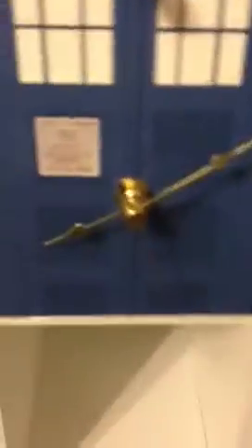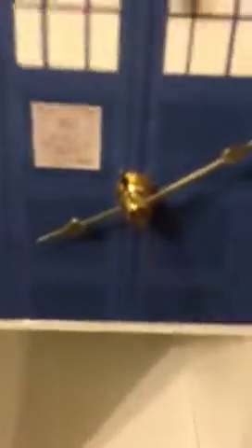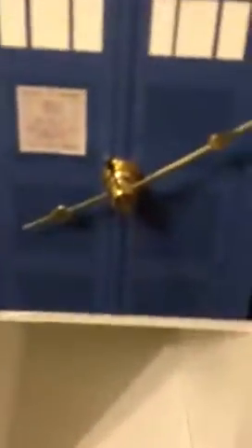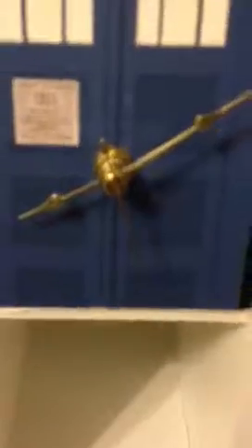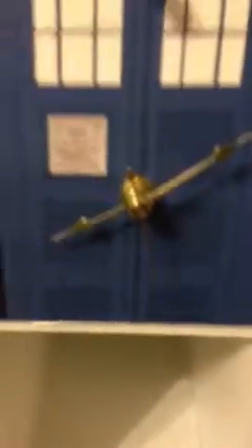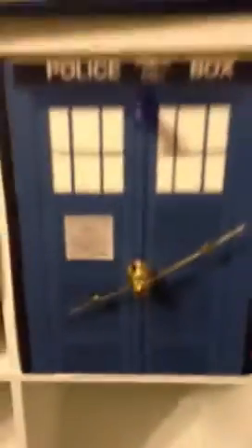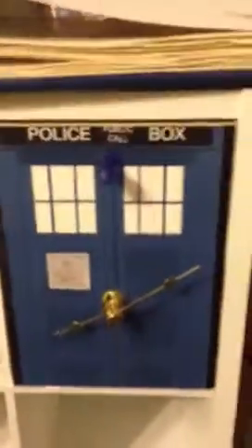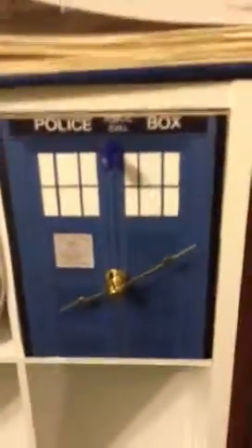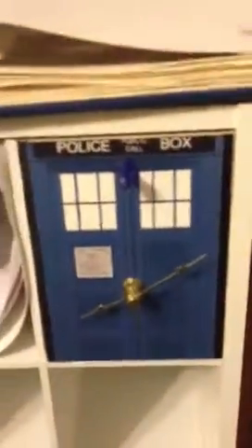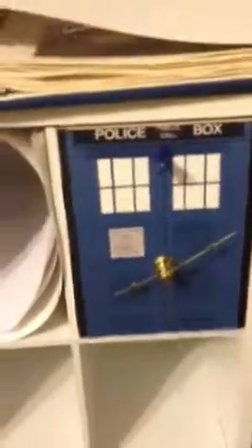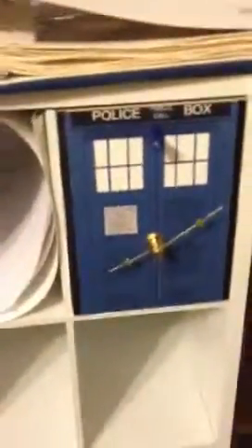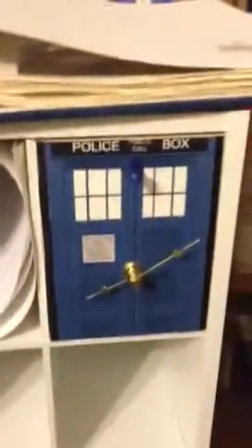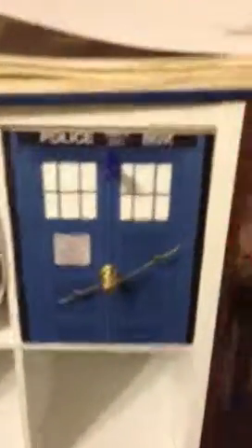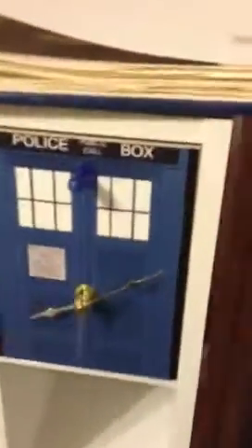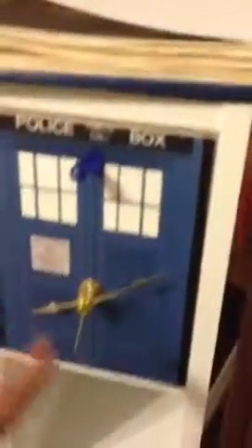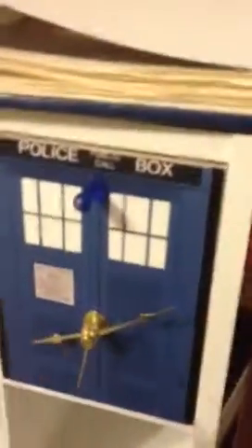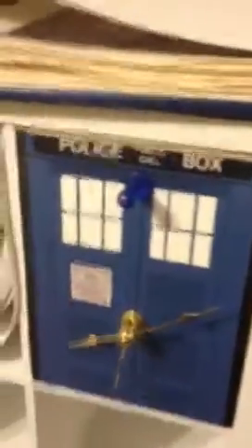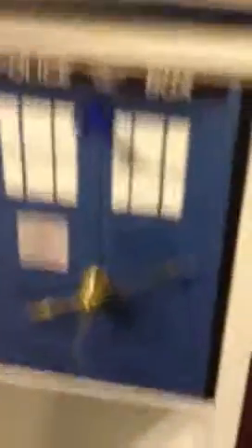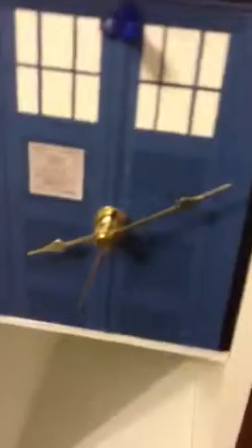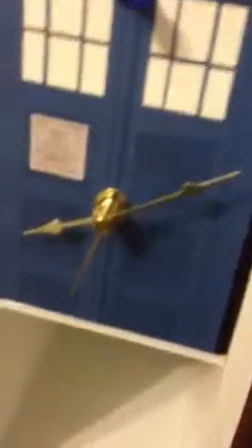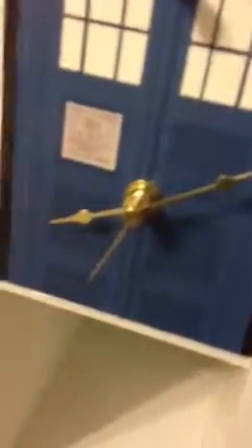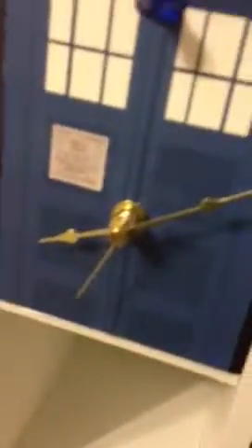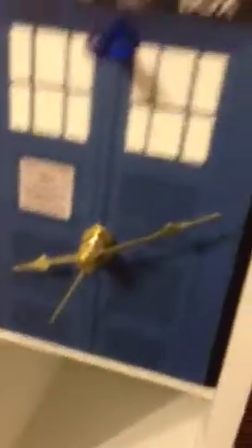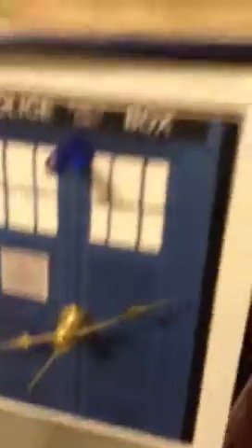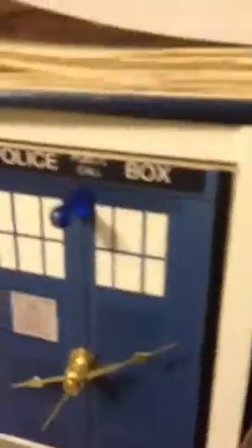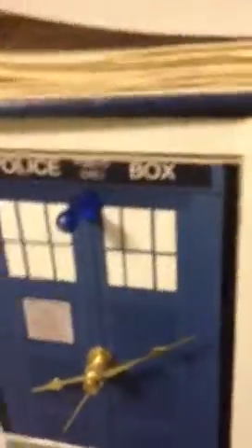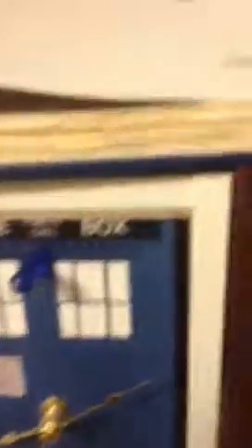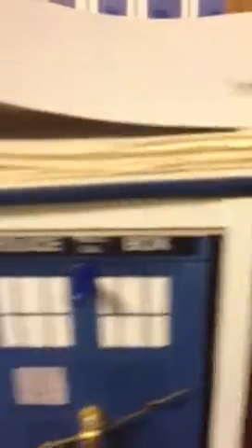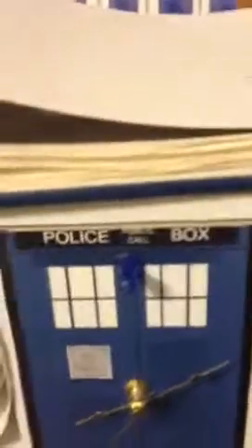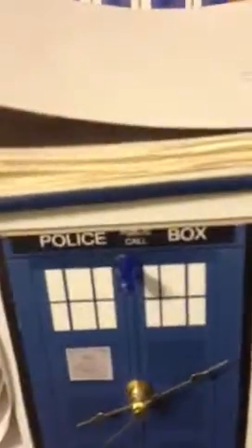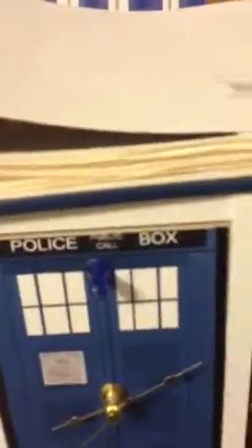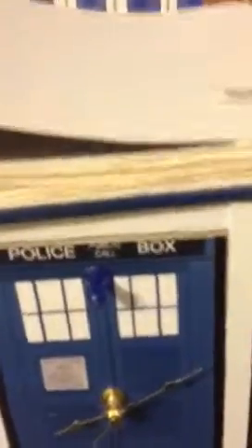This one has a clock in it, because I wanted it to have a time theme. I'm pretty proud of that — this is just a clock kit. You can get it at Michael's, and I assume you can get it at Hobby Lobby as well.